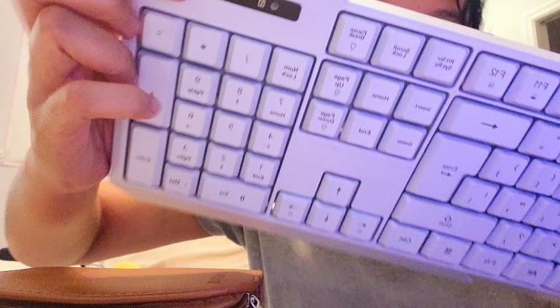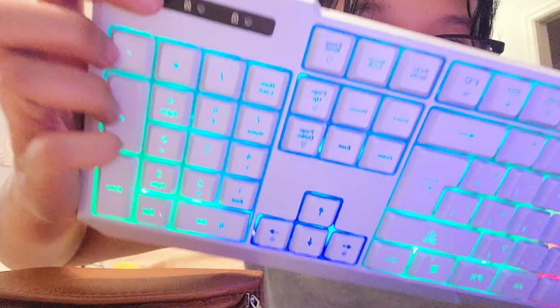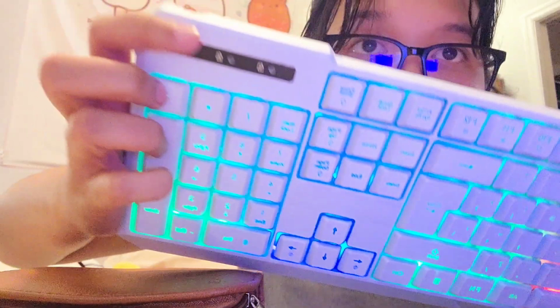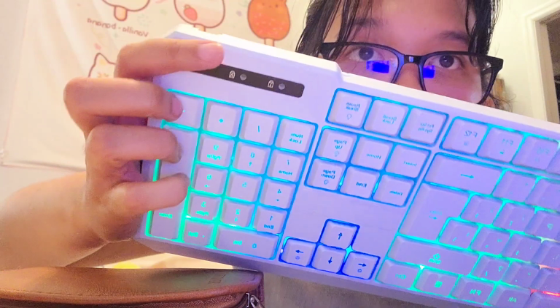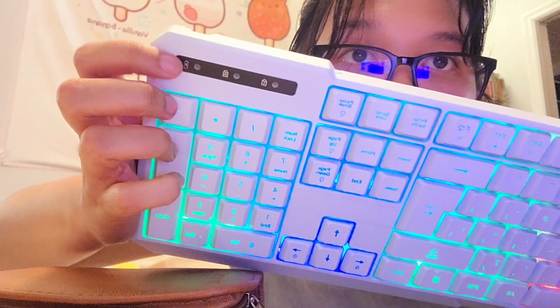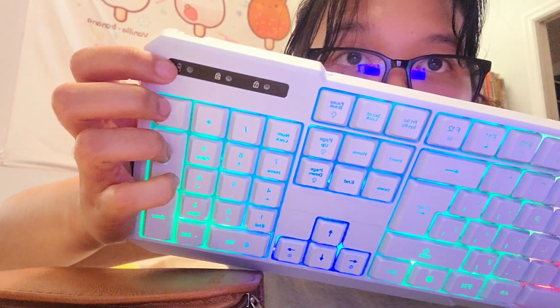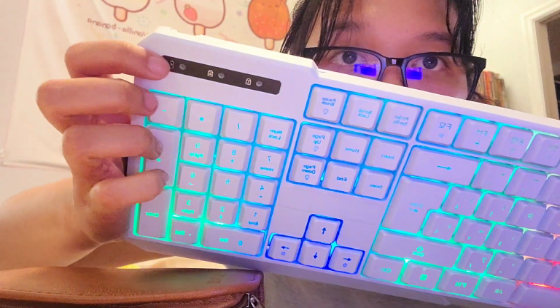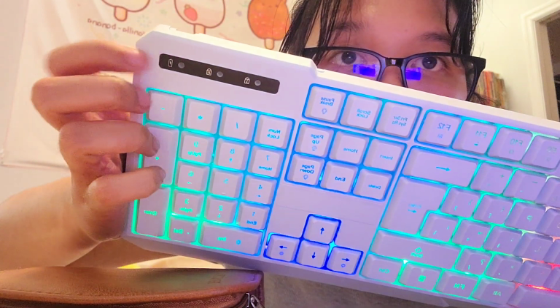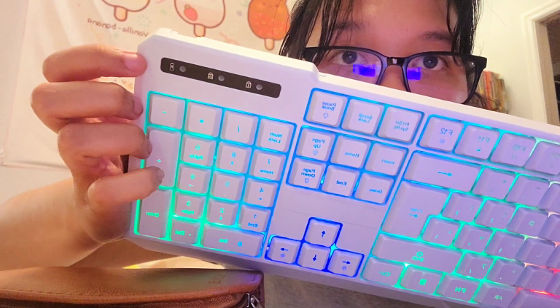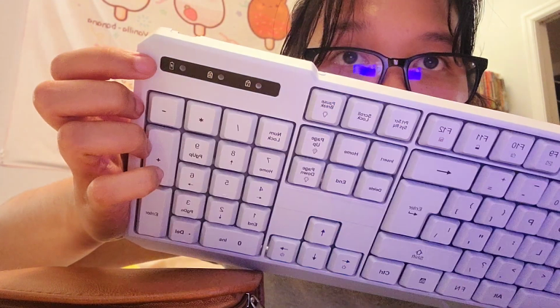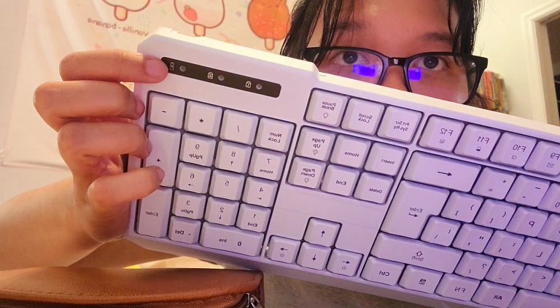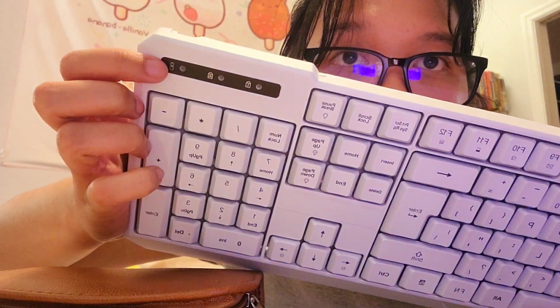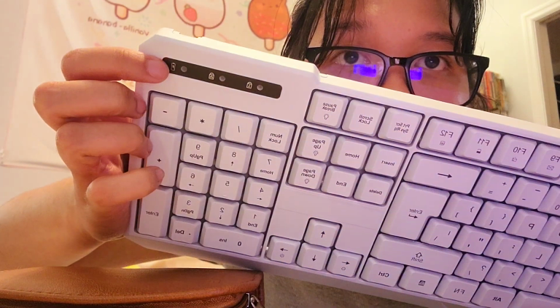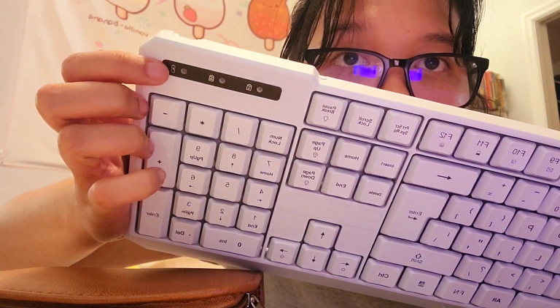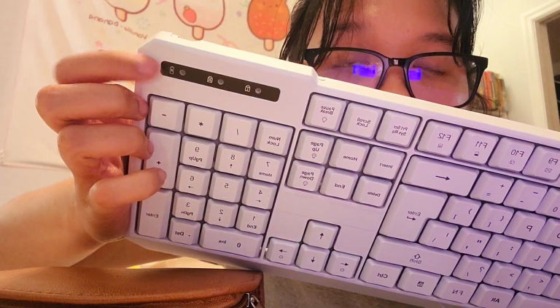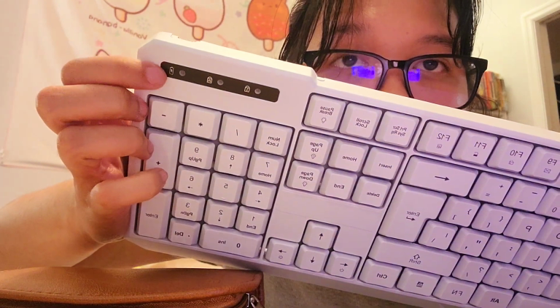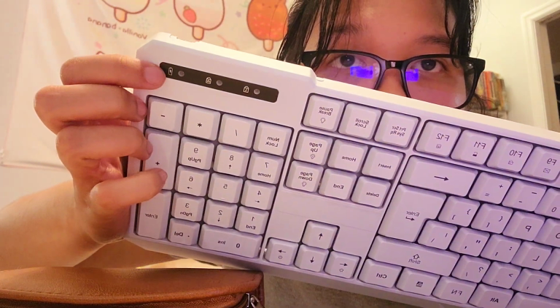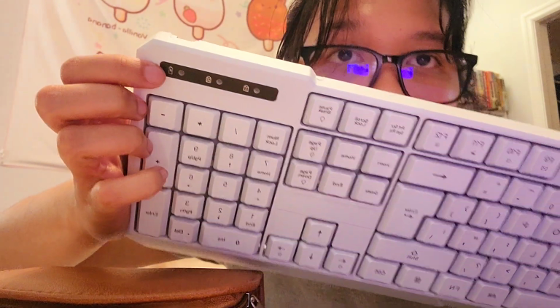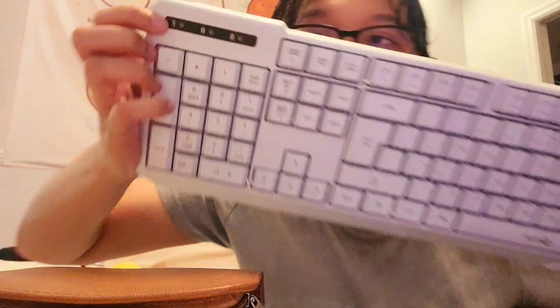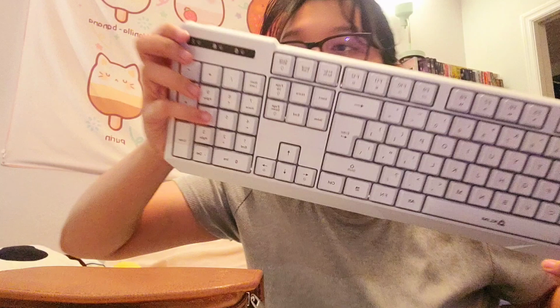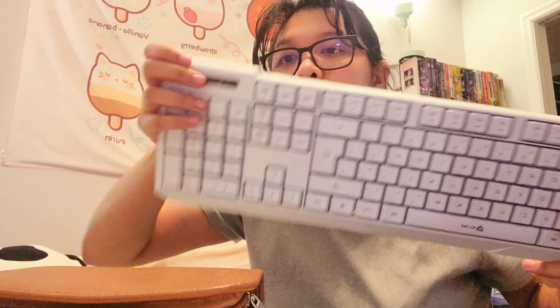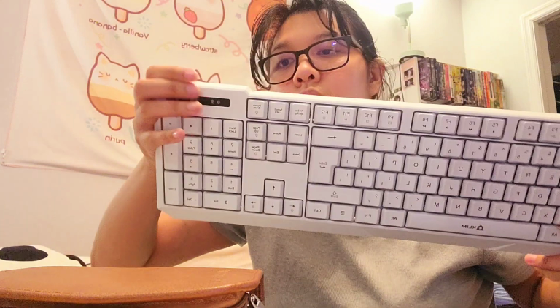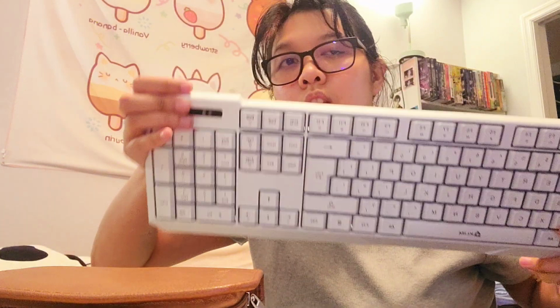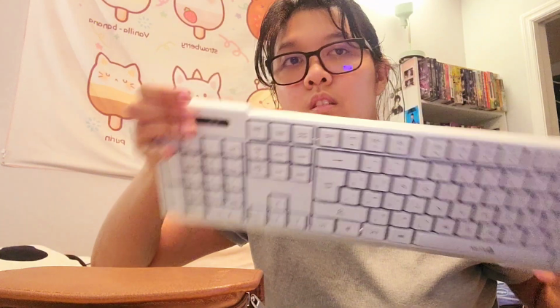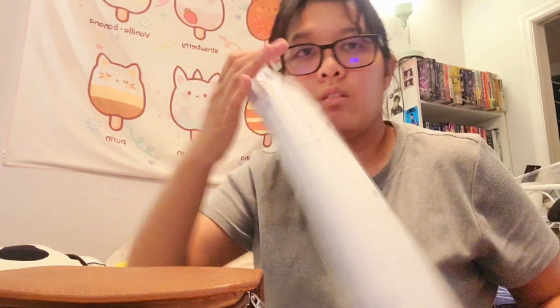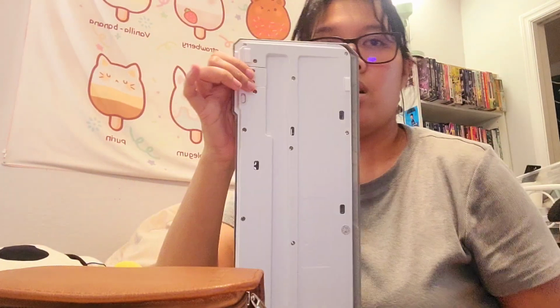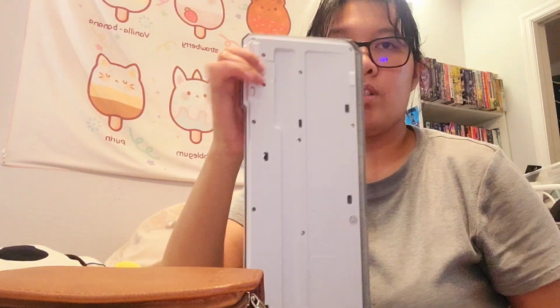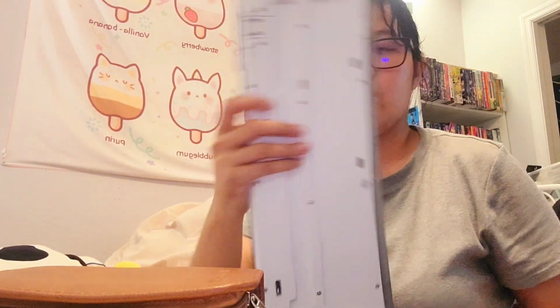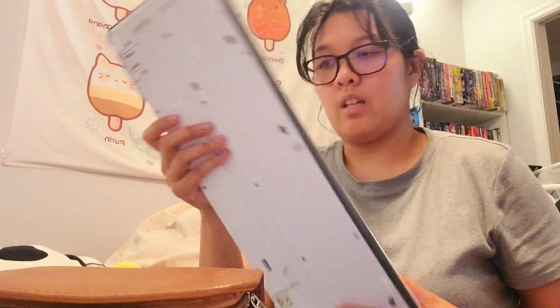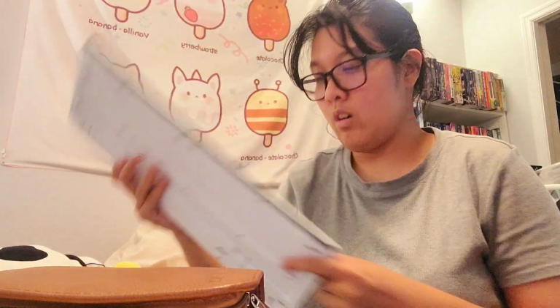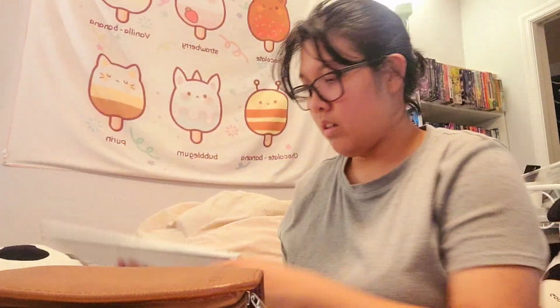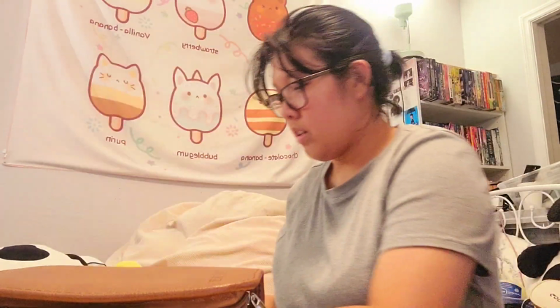This tells you if caps lock and number lock is on, and when it's charging. The off switch is now on again.